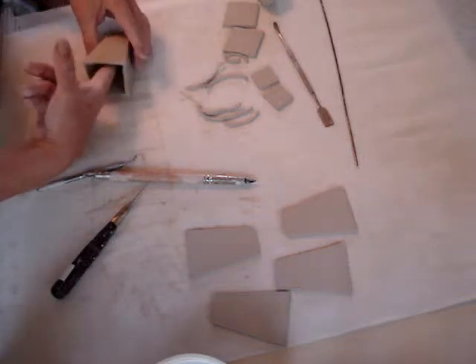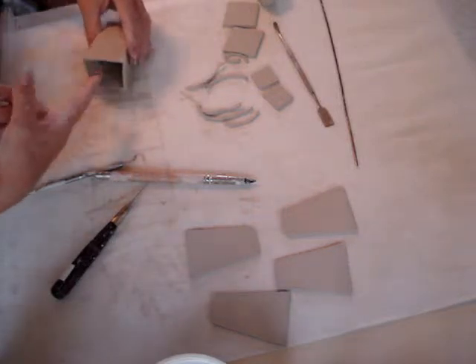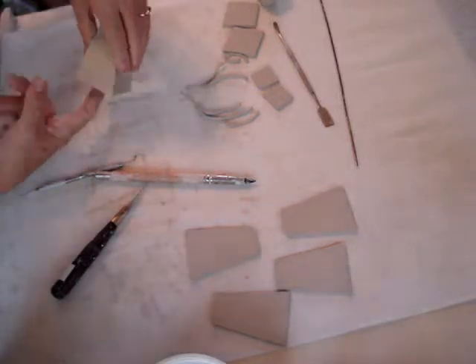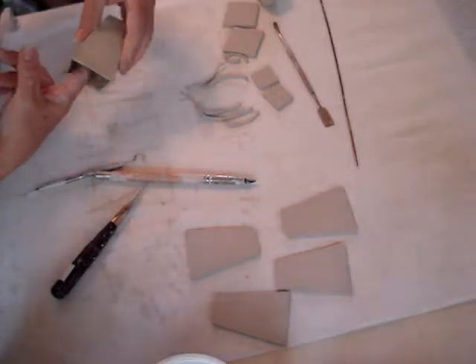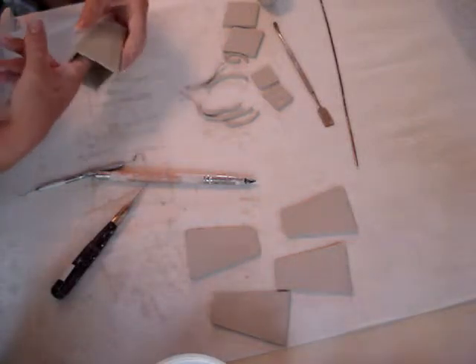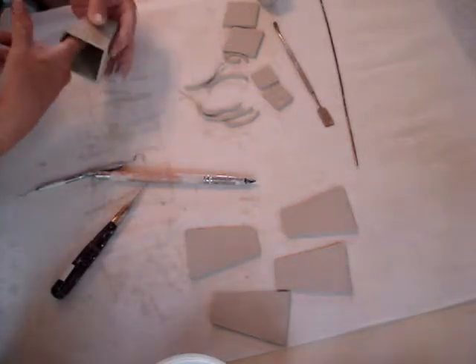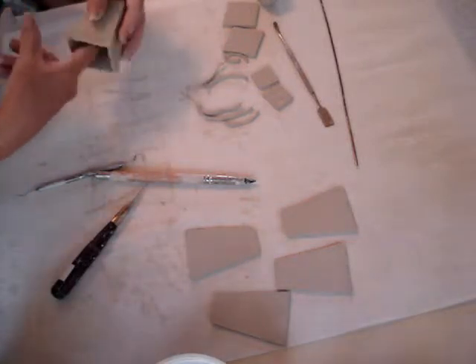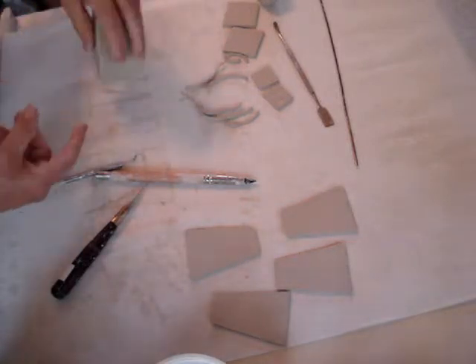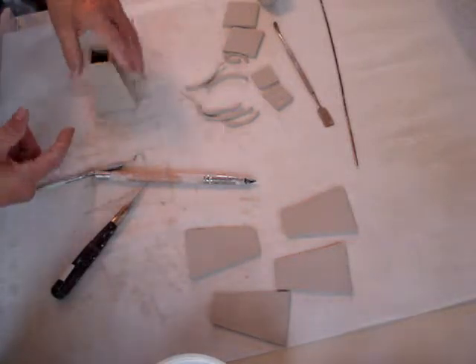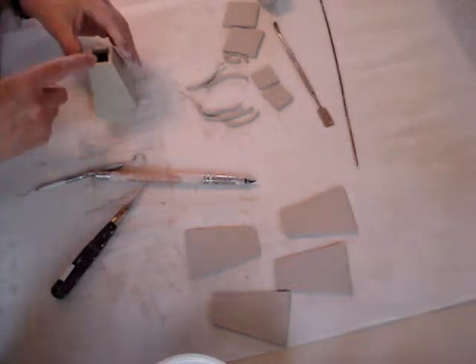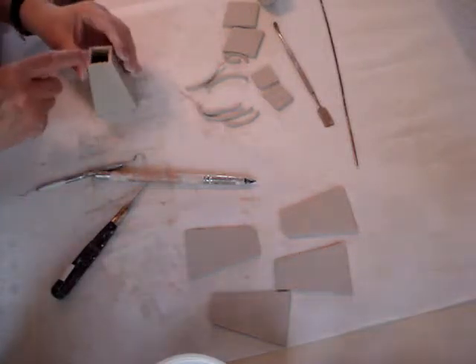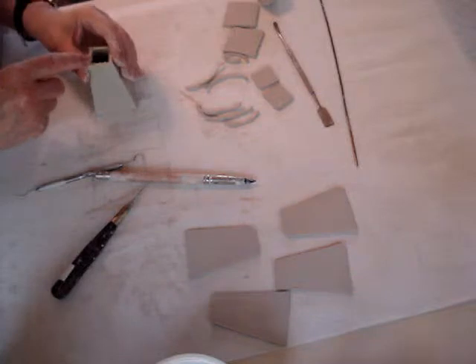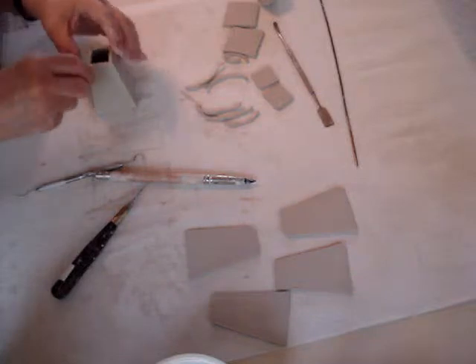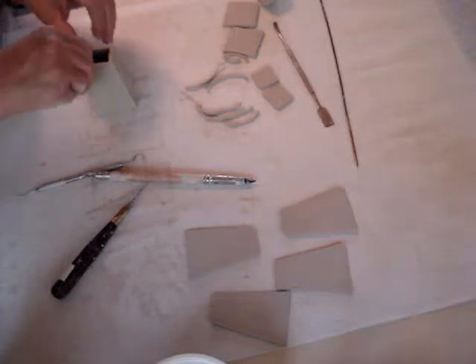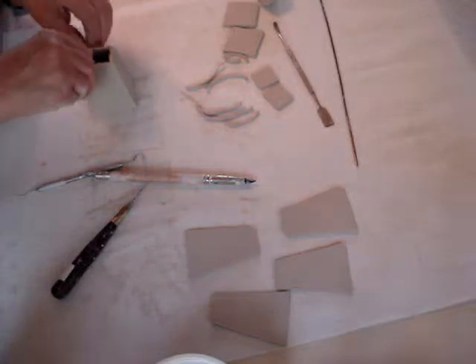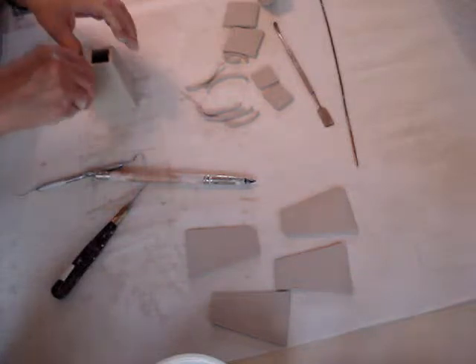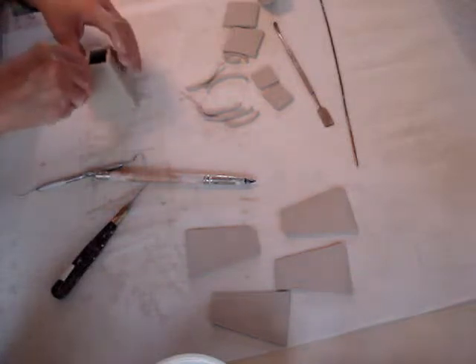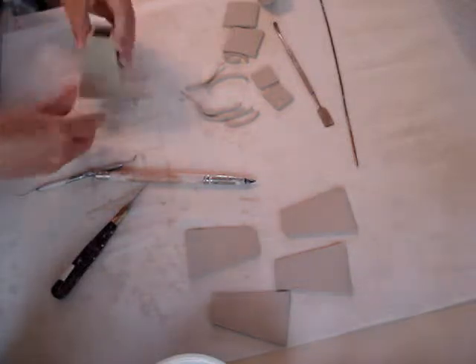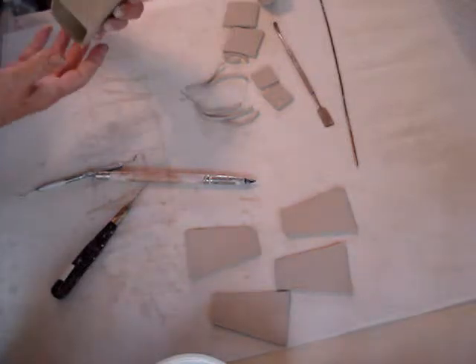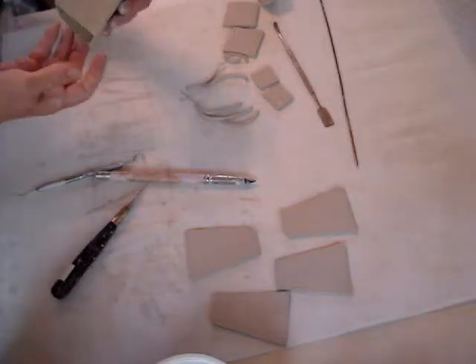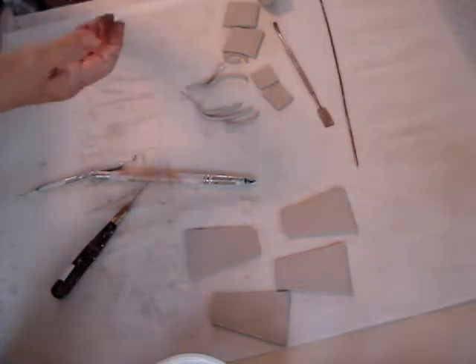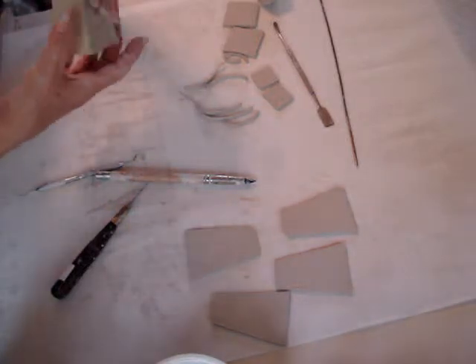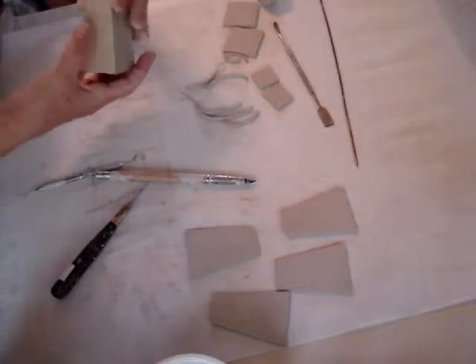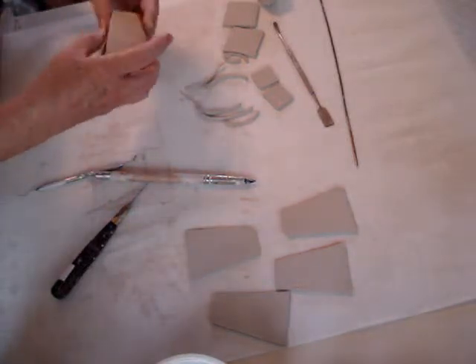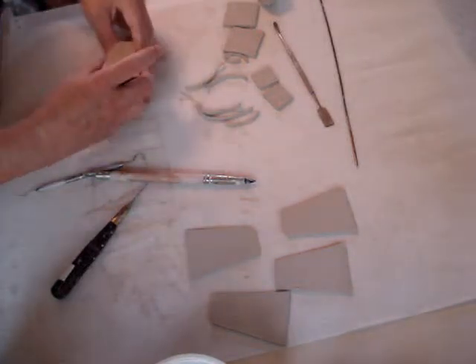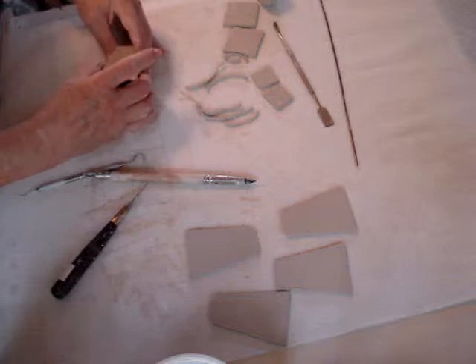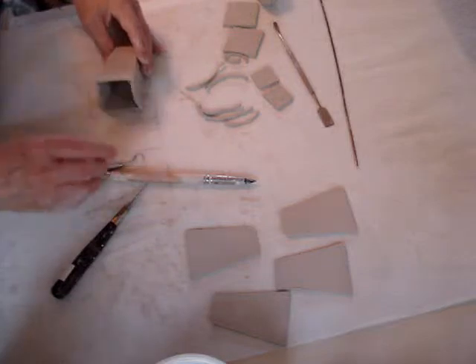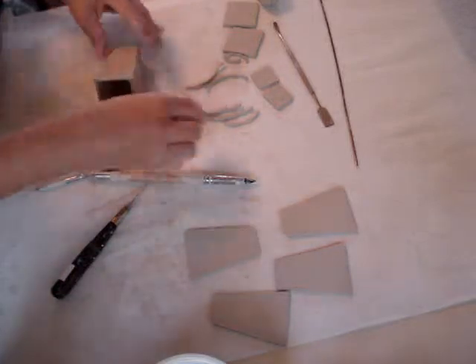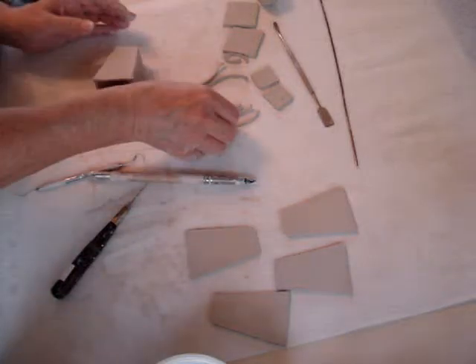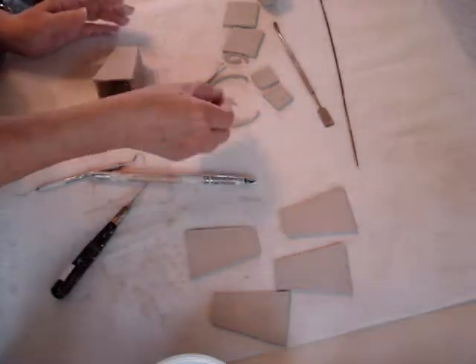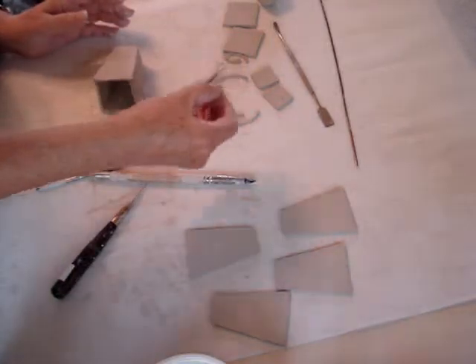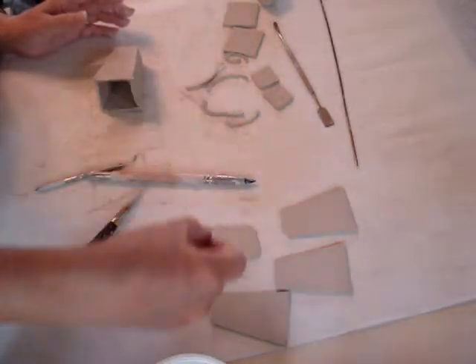Sometimes that side will sag down — you just push it back up. Now we want to reinforce those seams too.